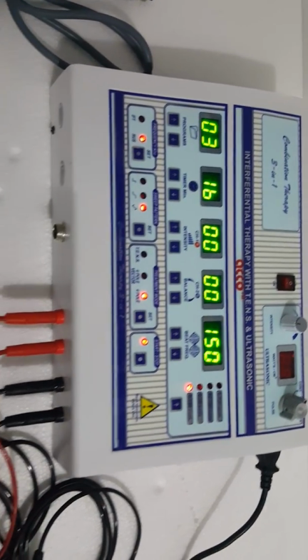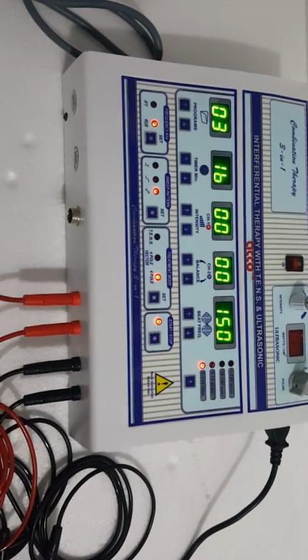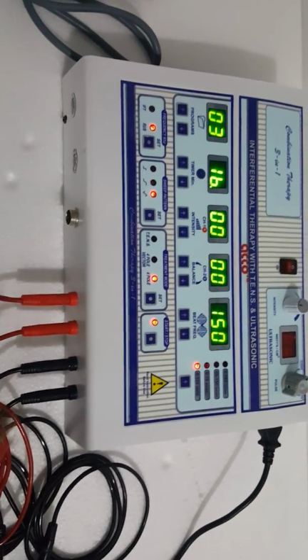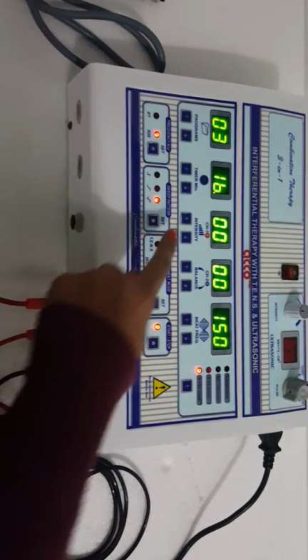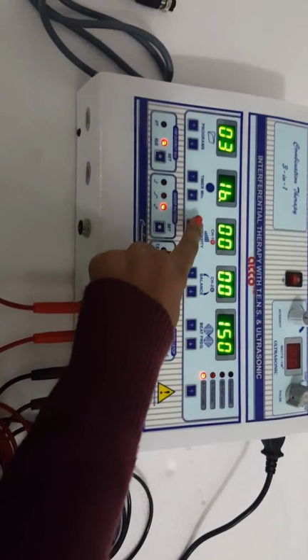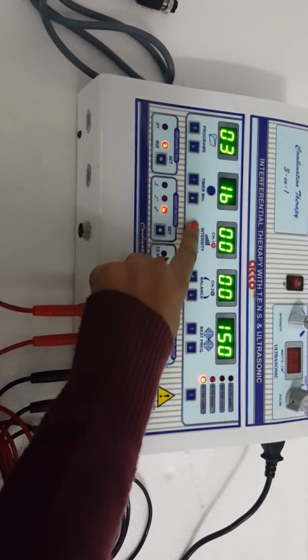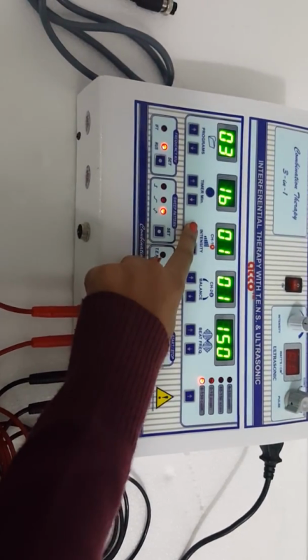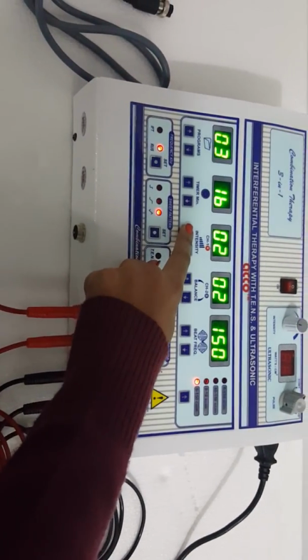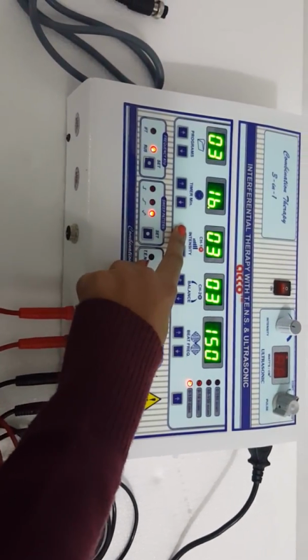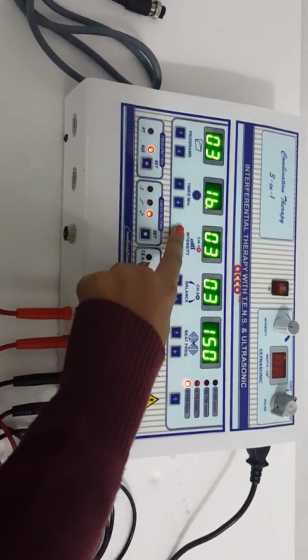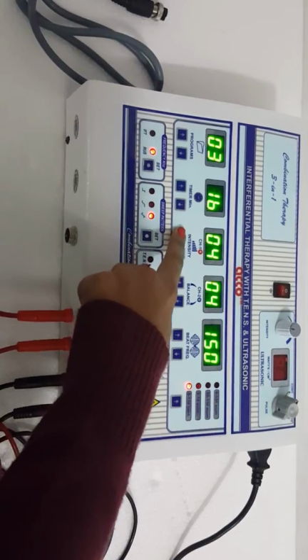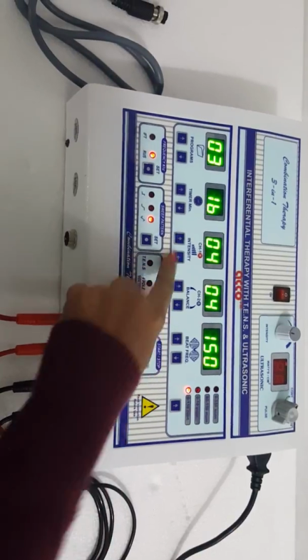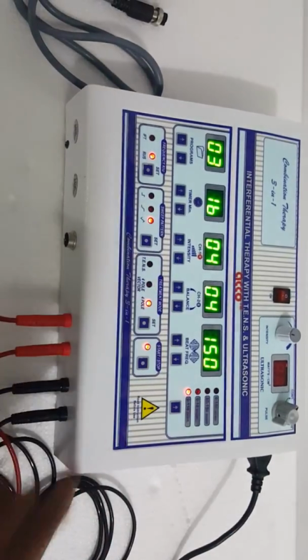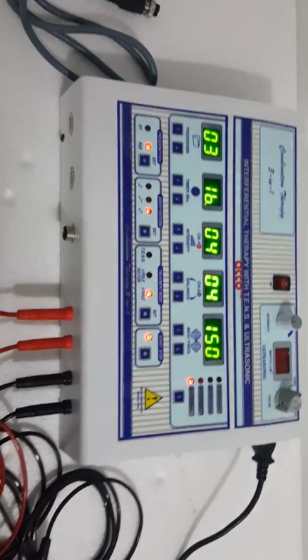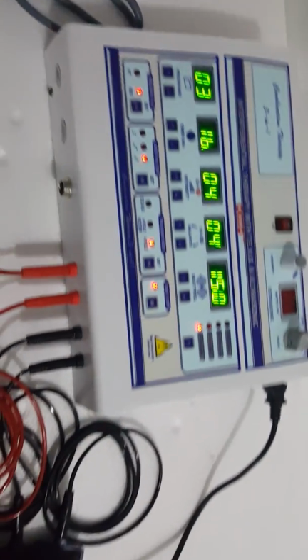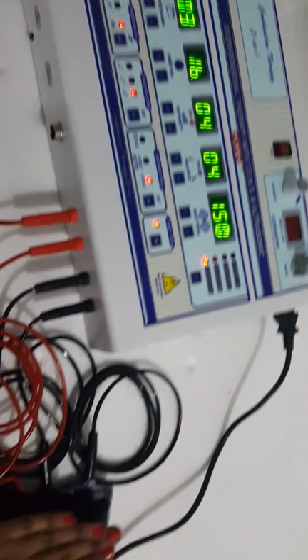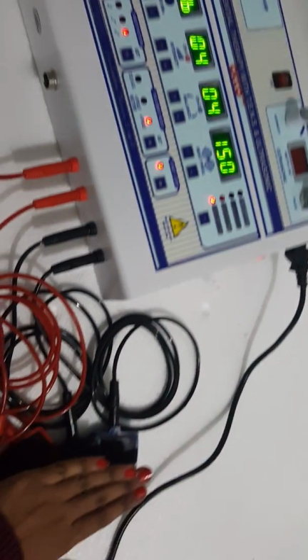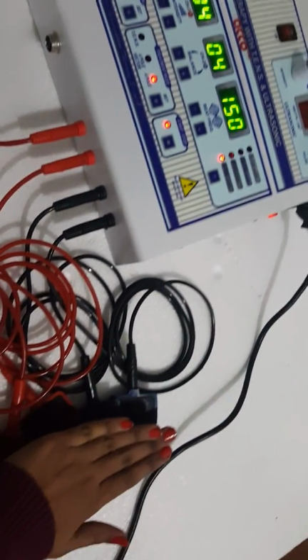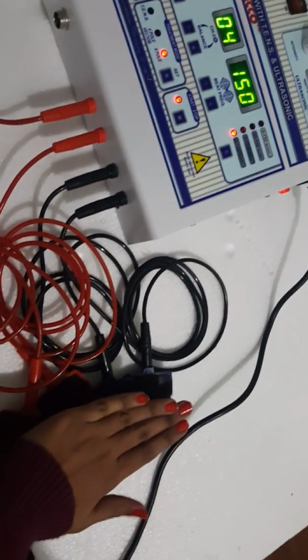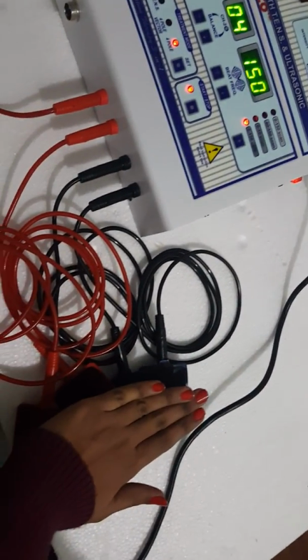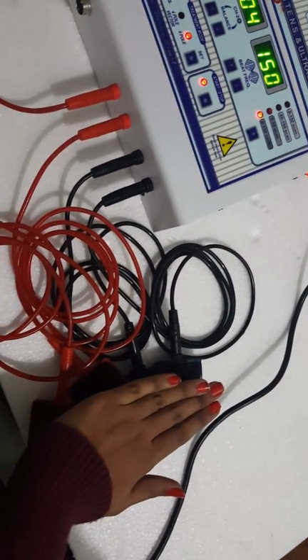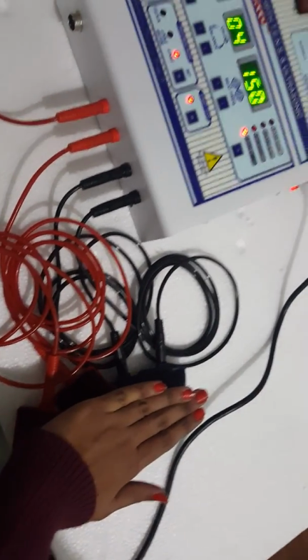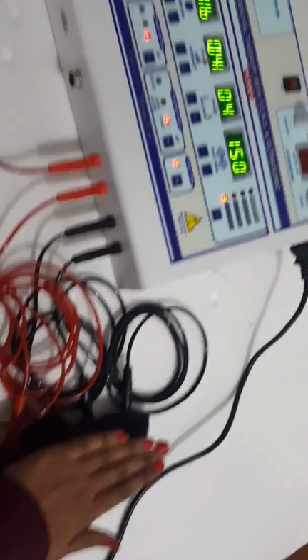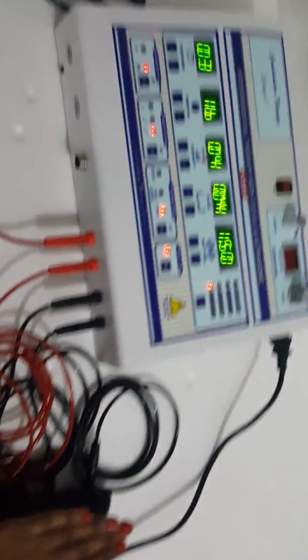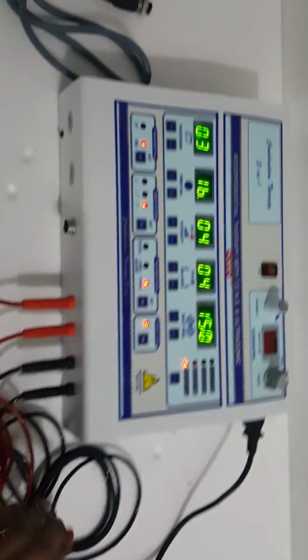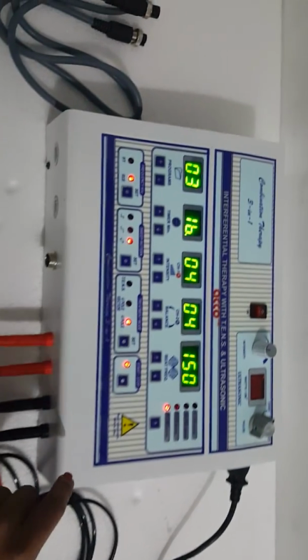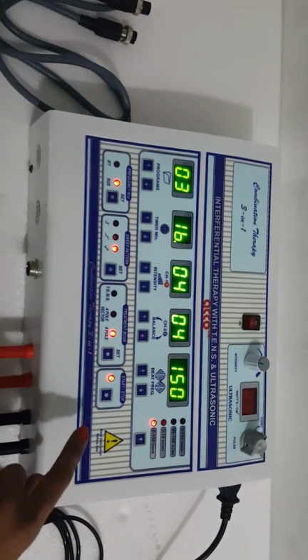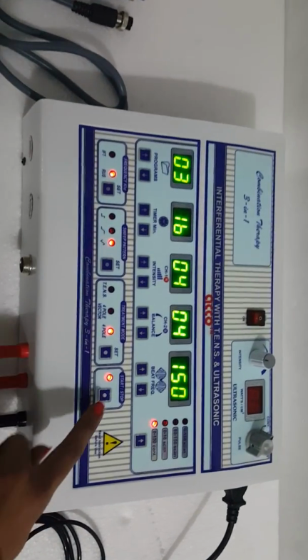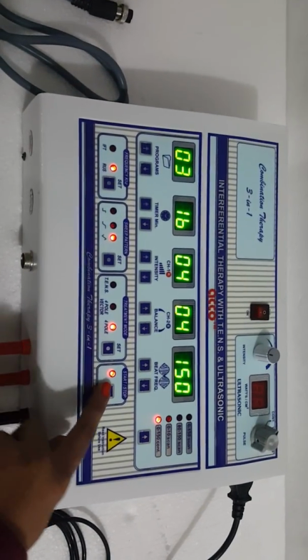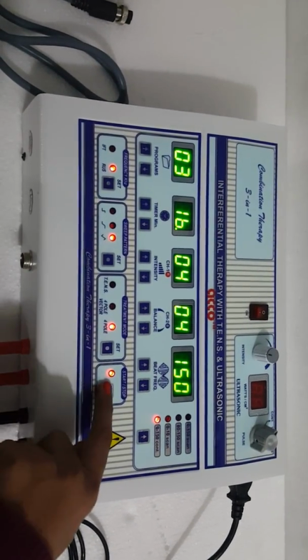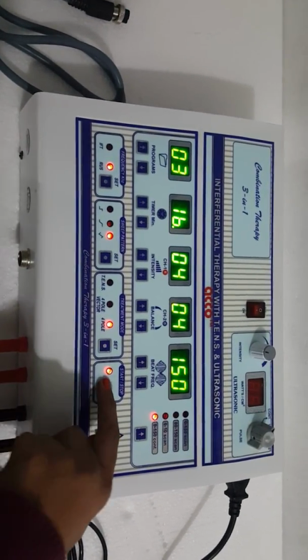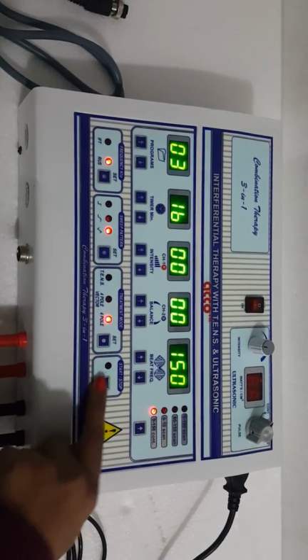Now increase the intensity as per your need. After treatment is completed, press the stop button.